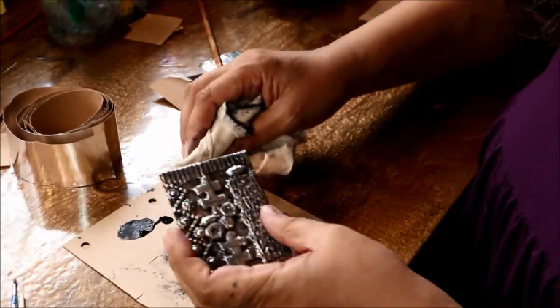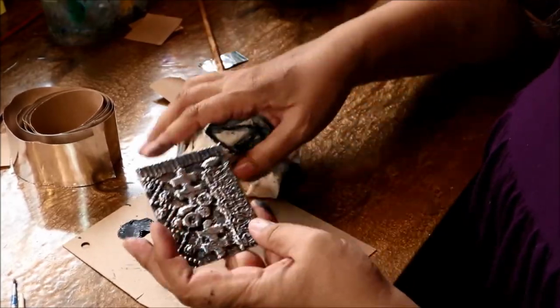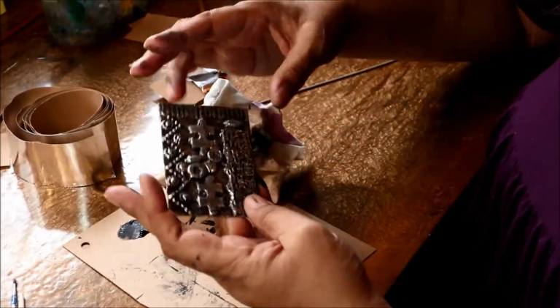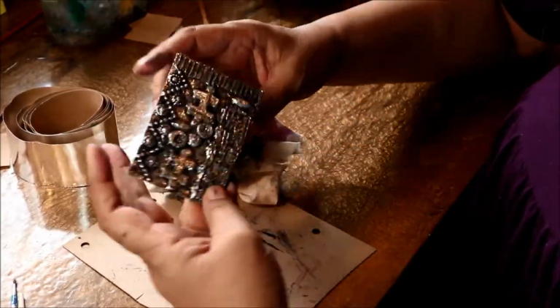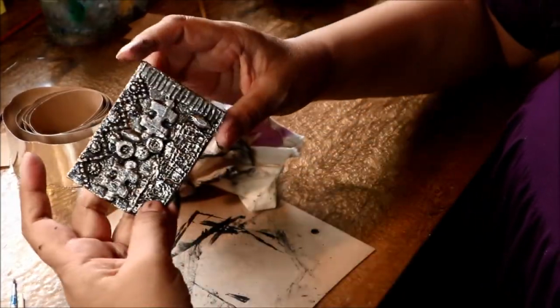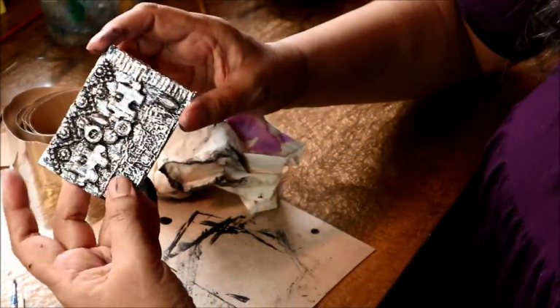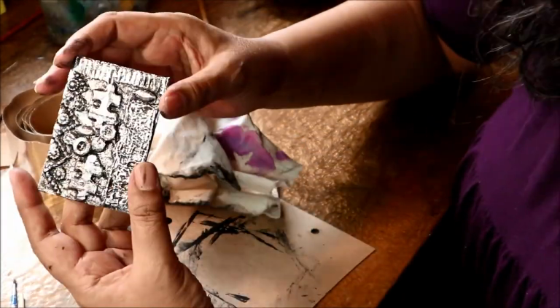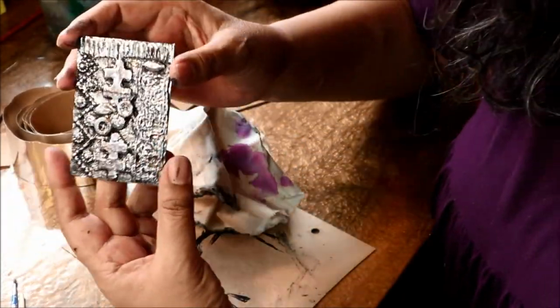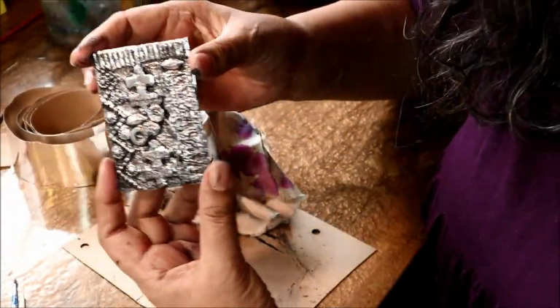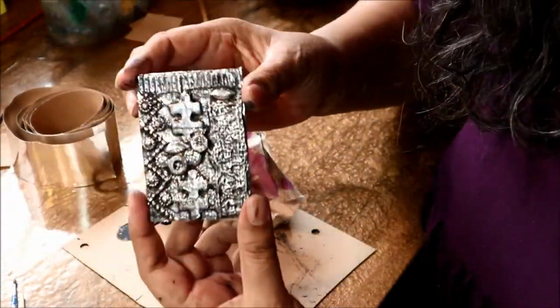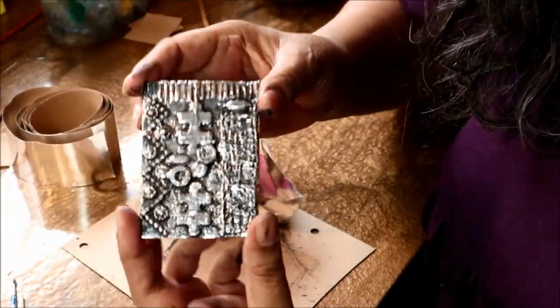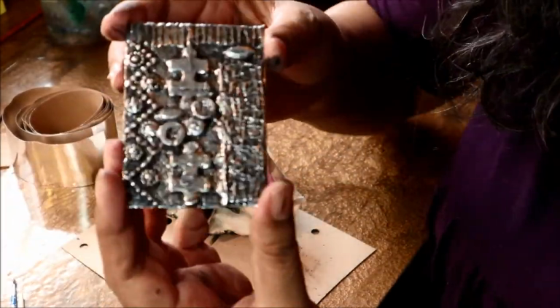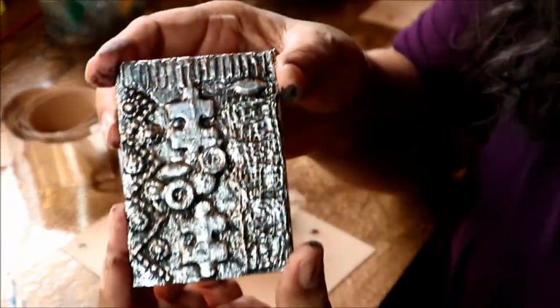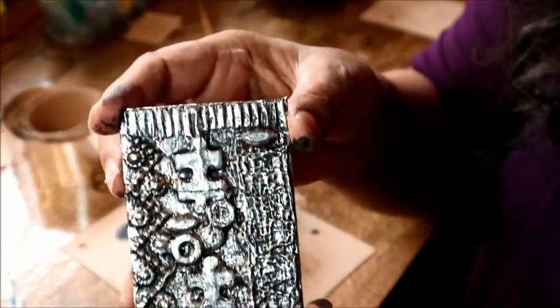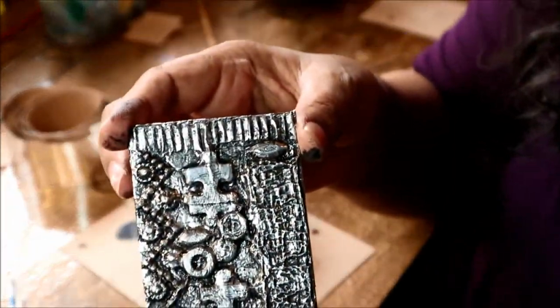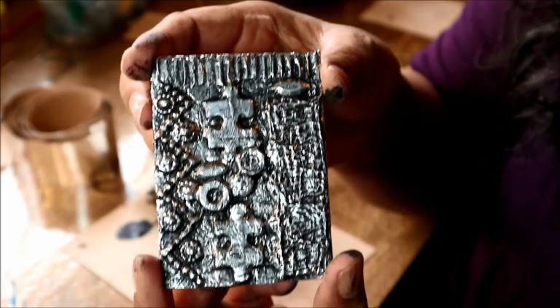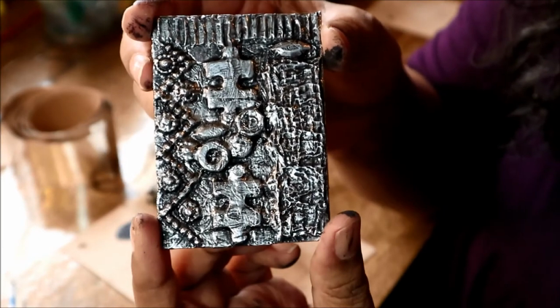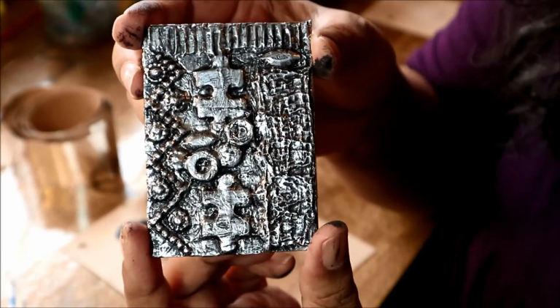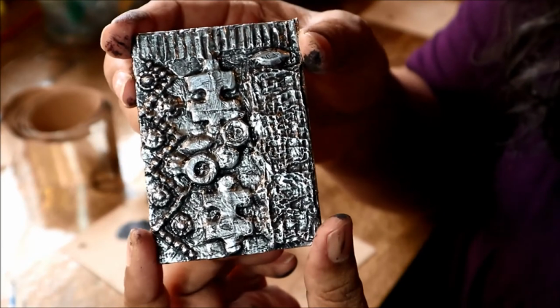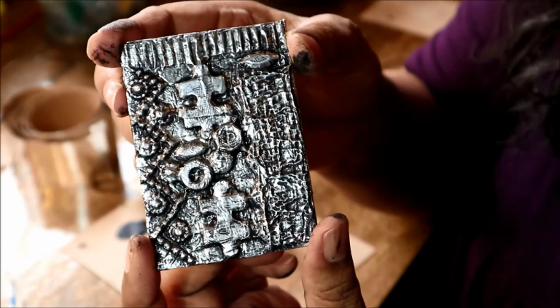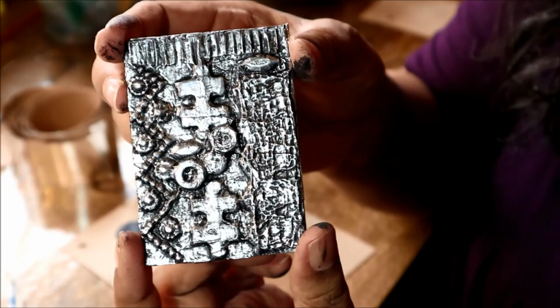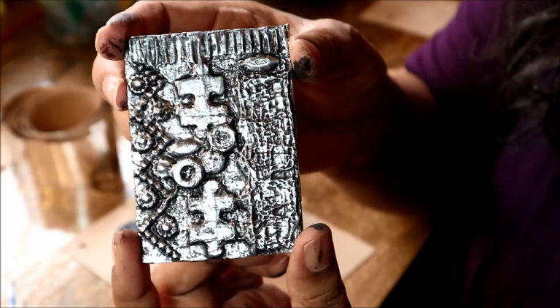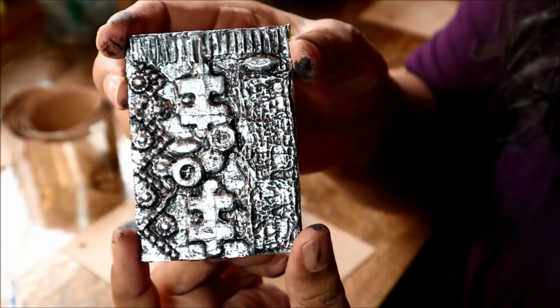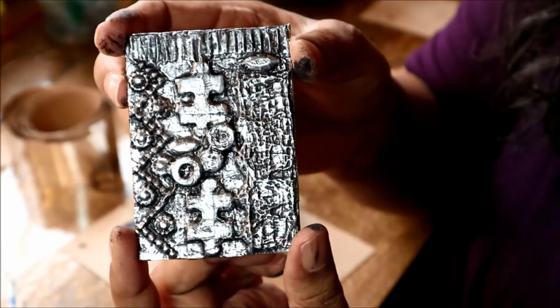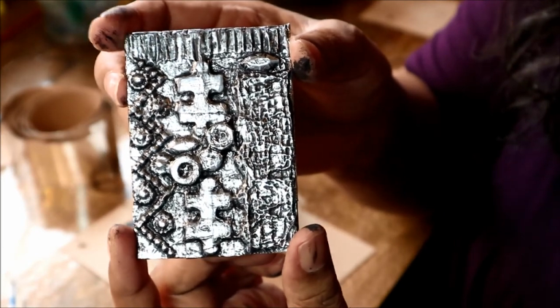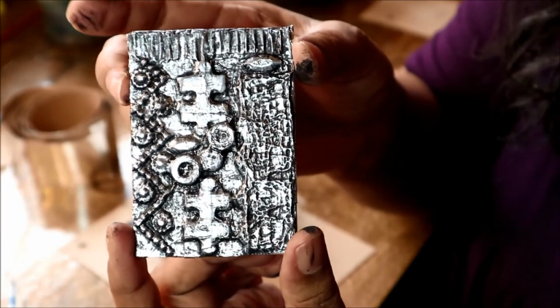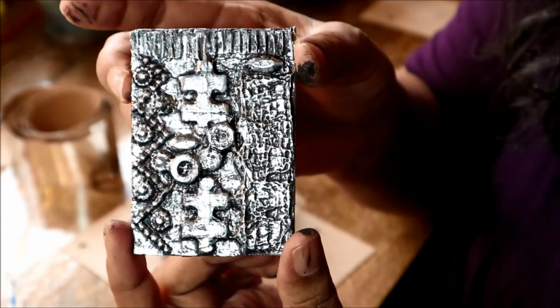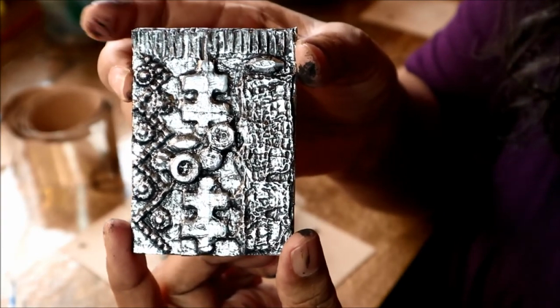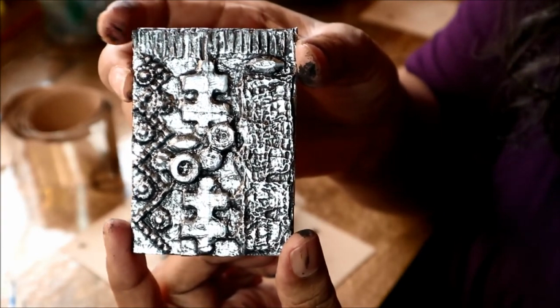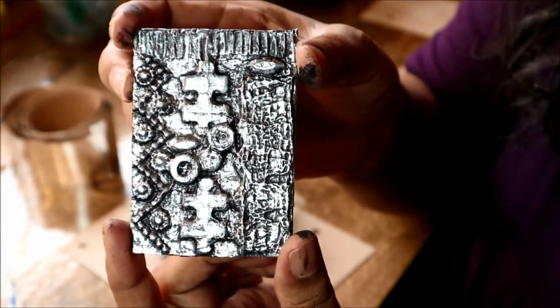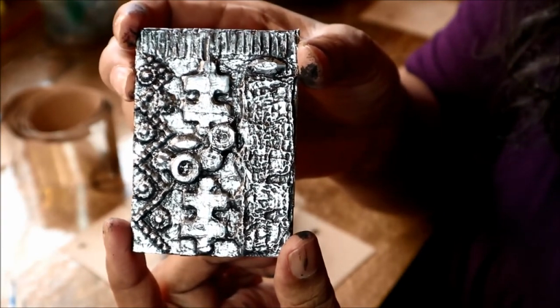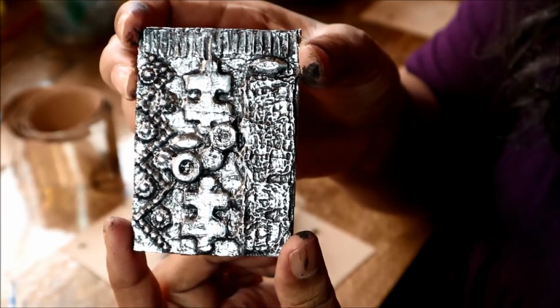And there you go — there is my Pinty ATC.